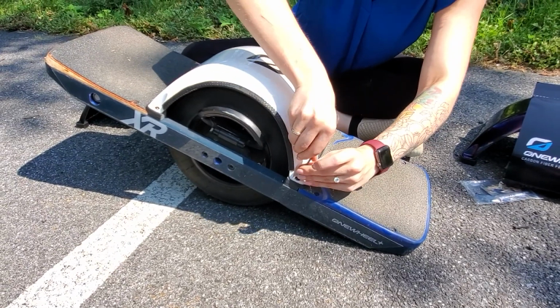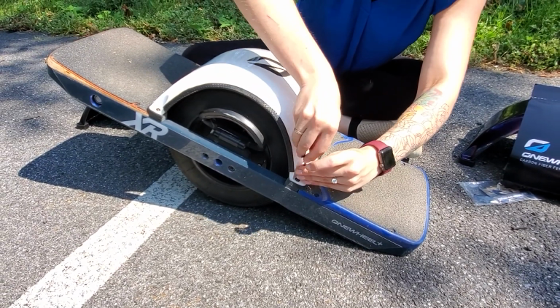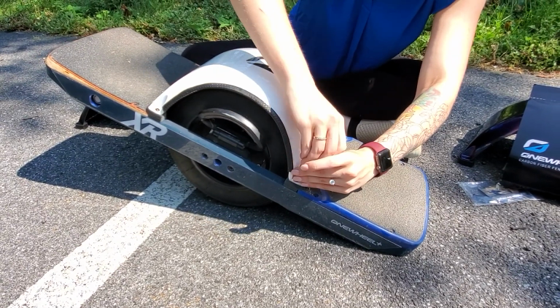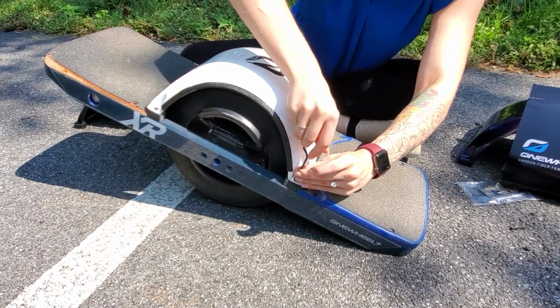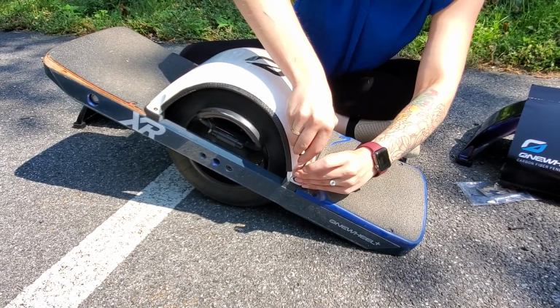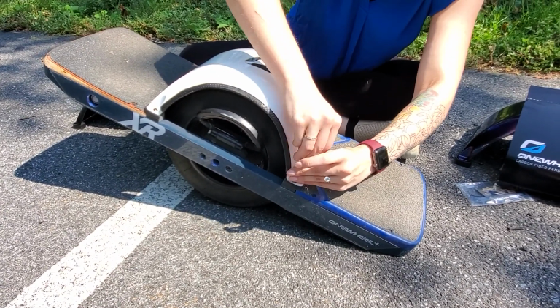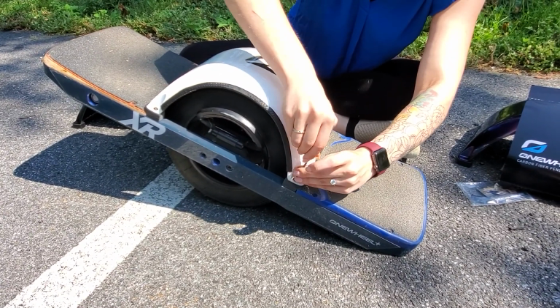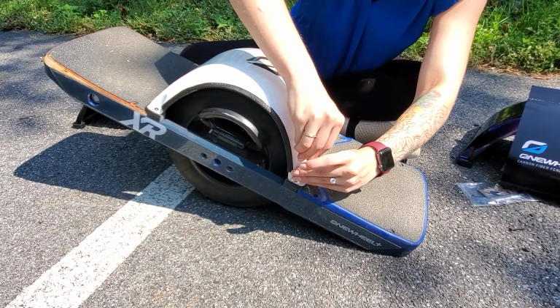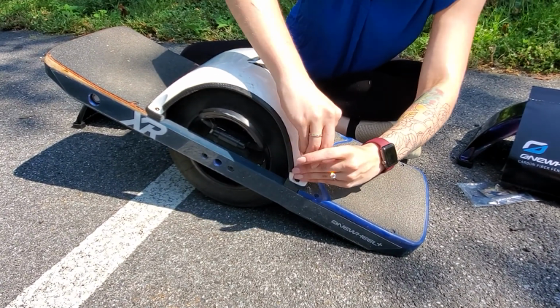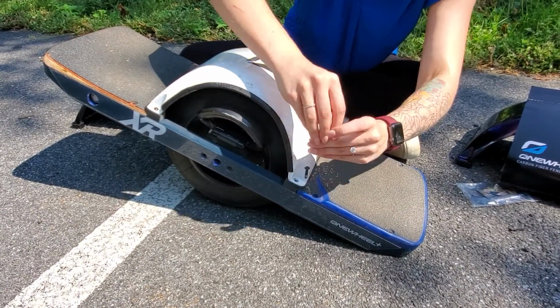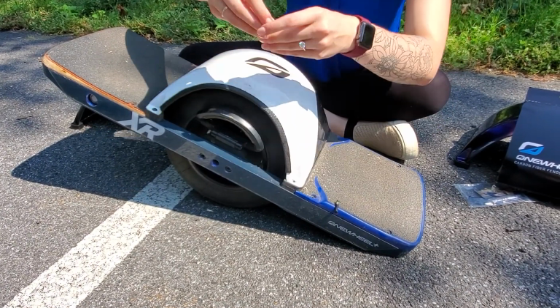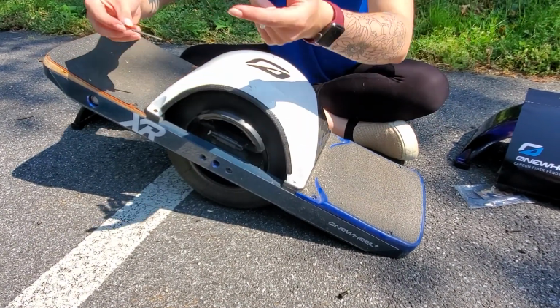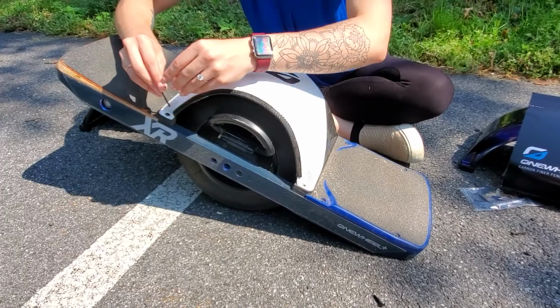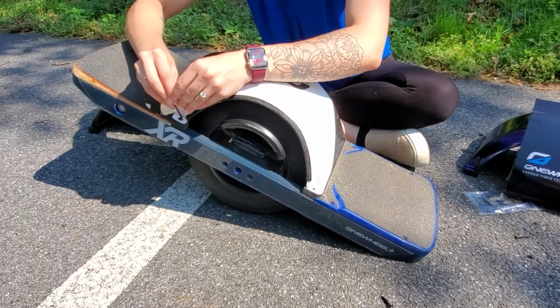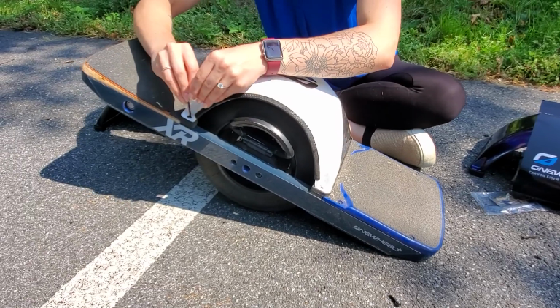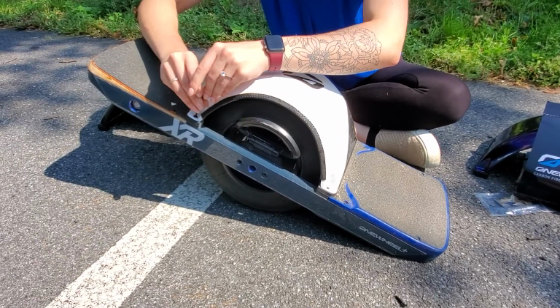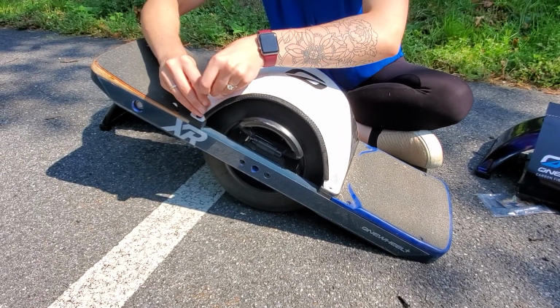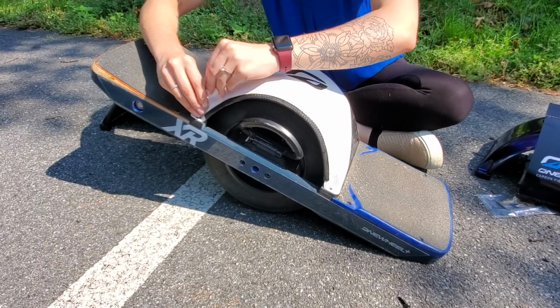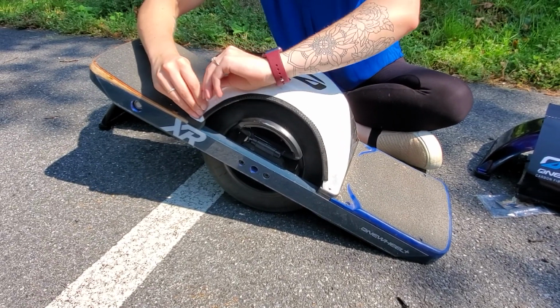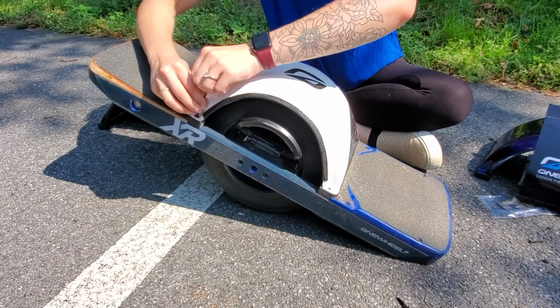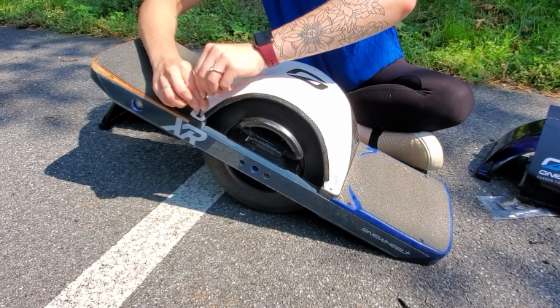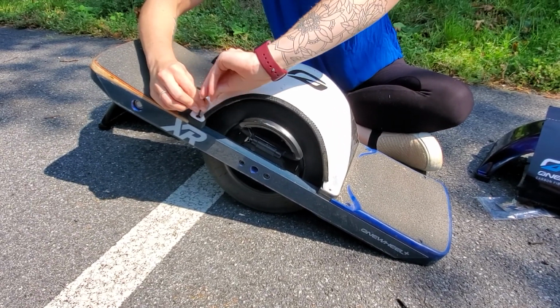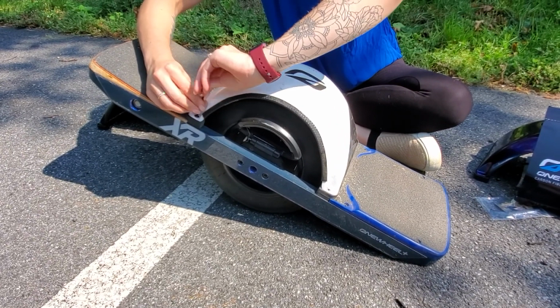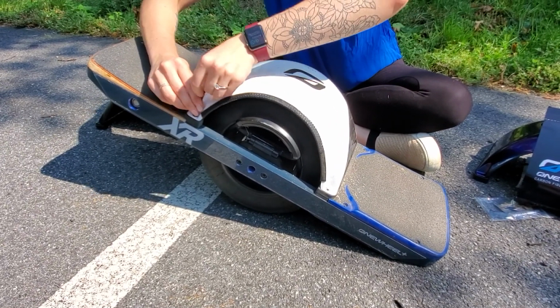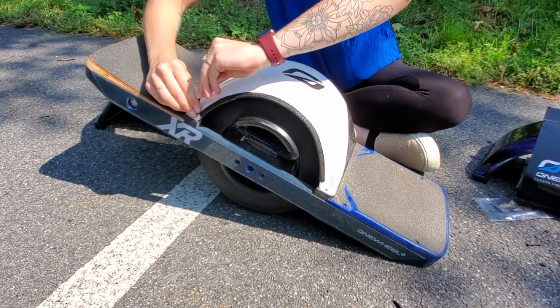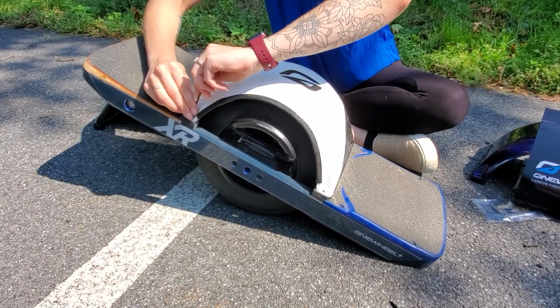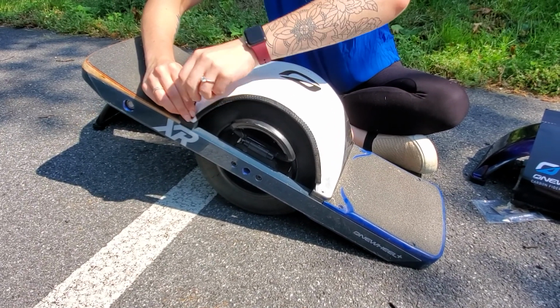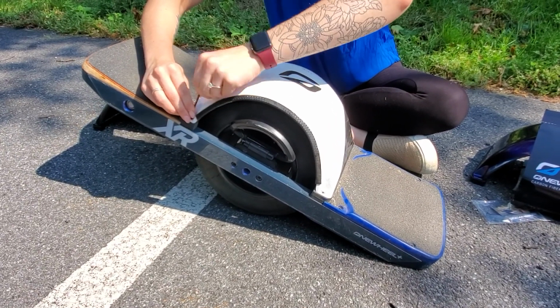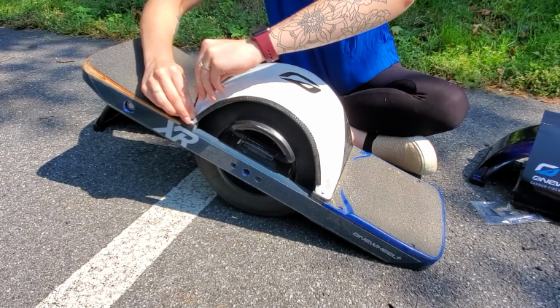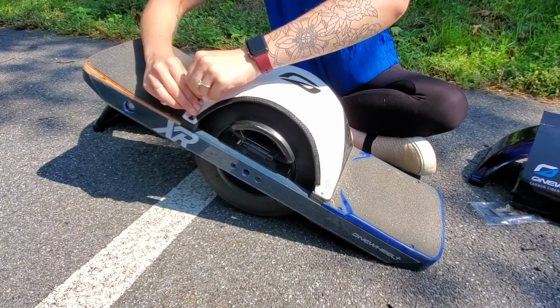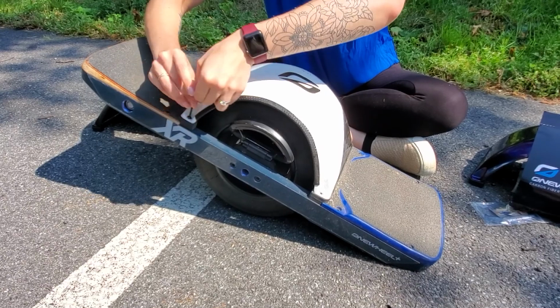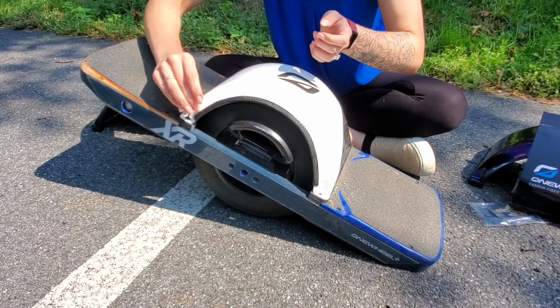Once you have that off it's very easy to pop off just like that. Each one comes with a set of screws. You don't have to worry about losing them.